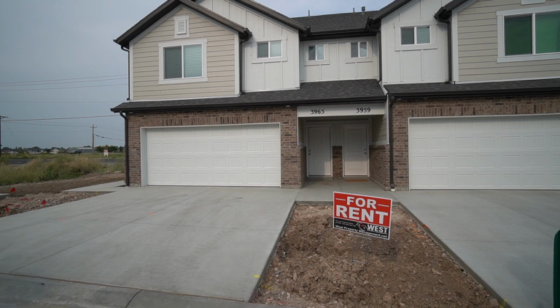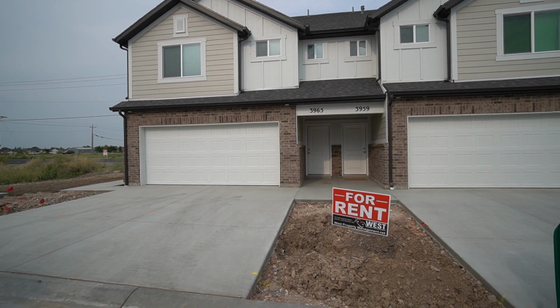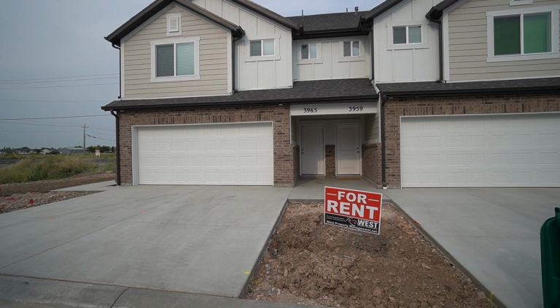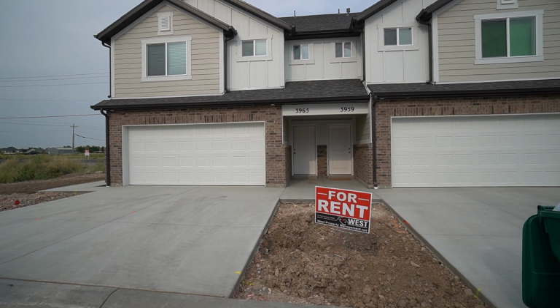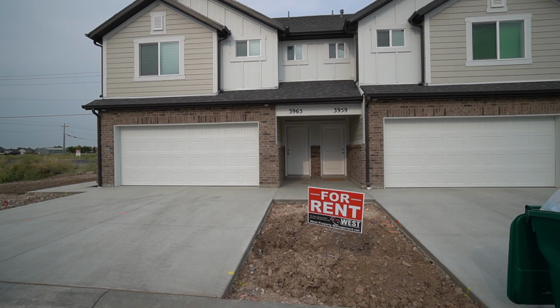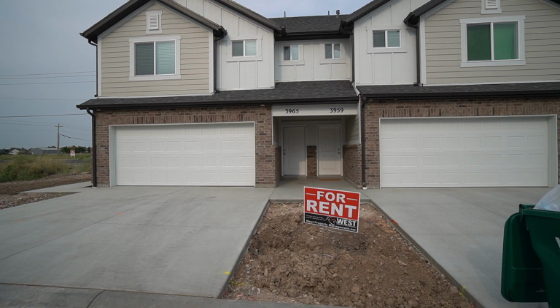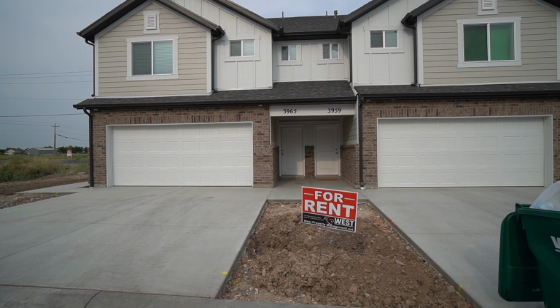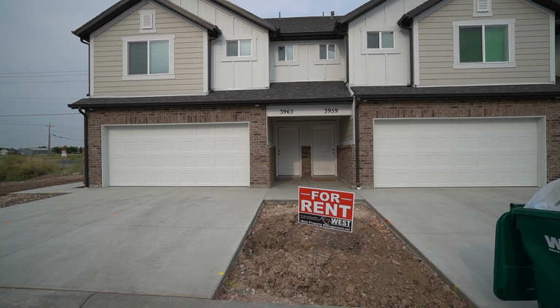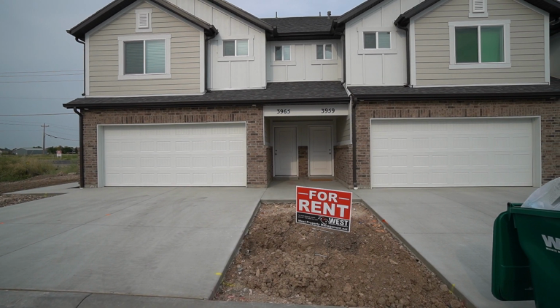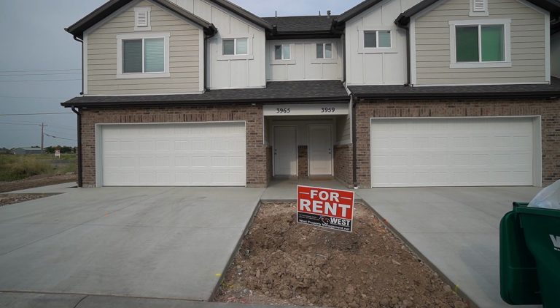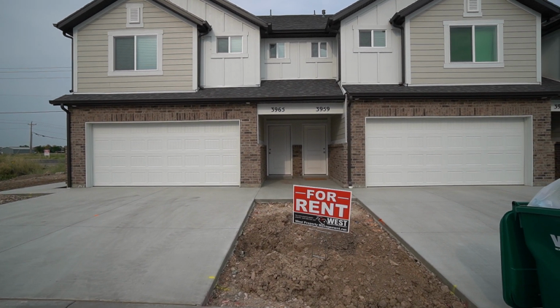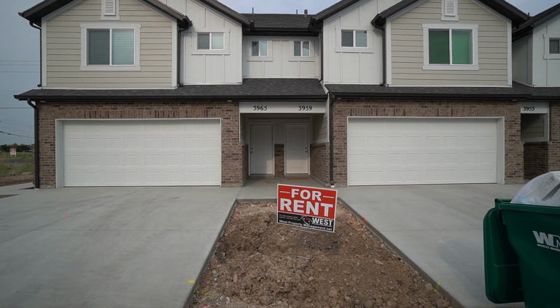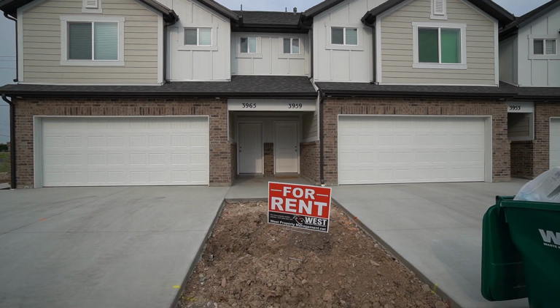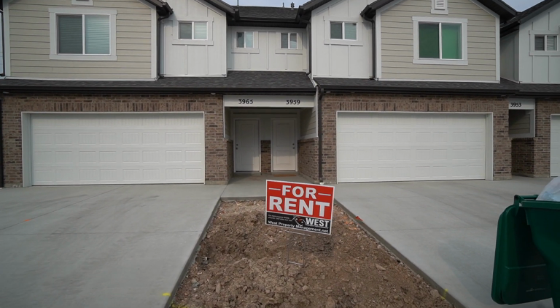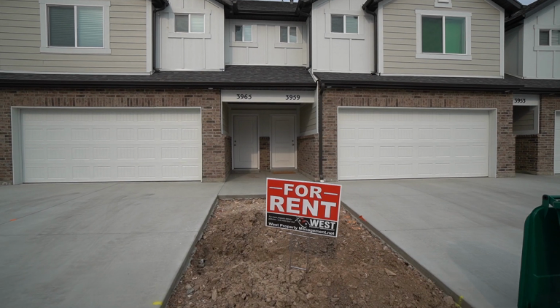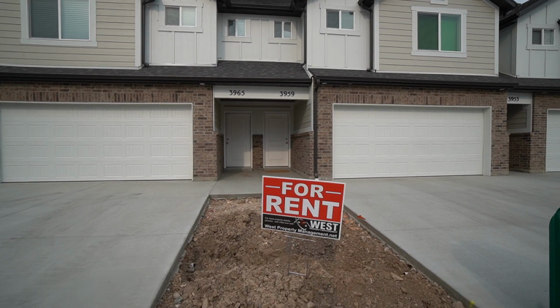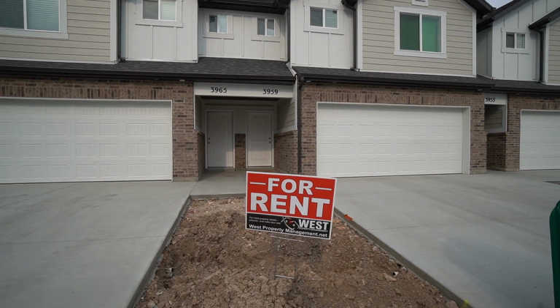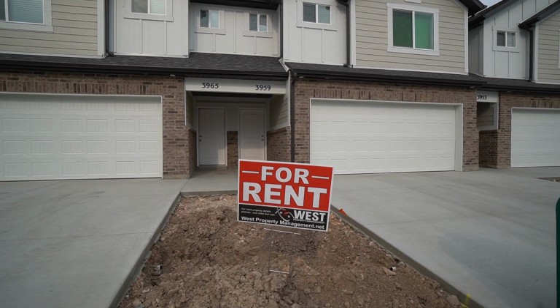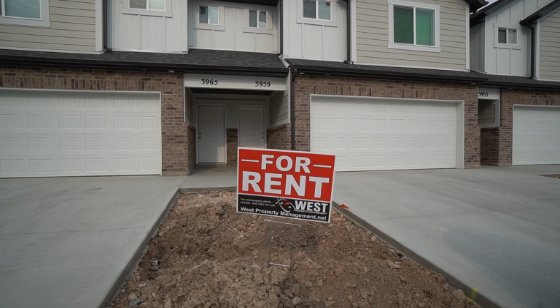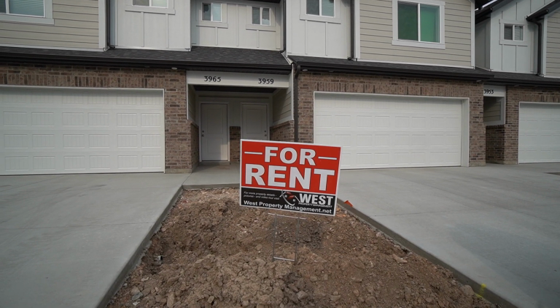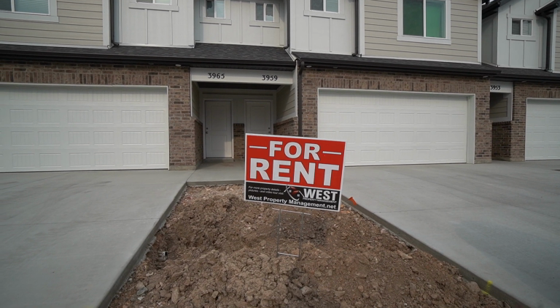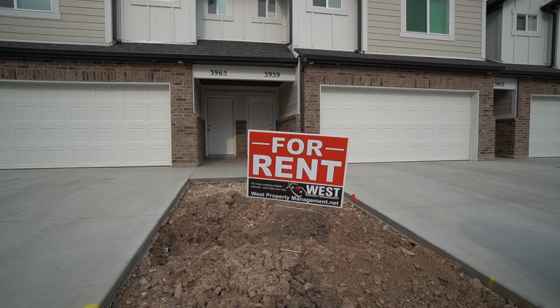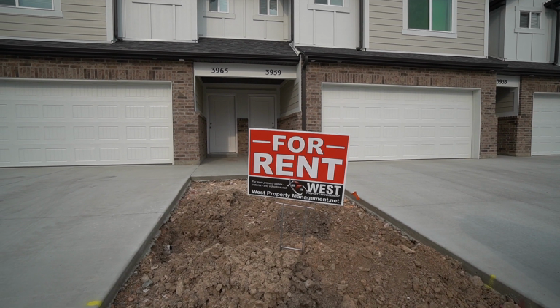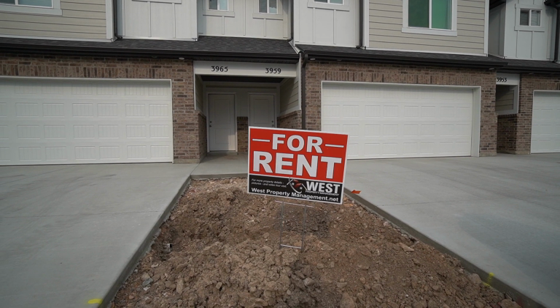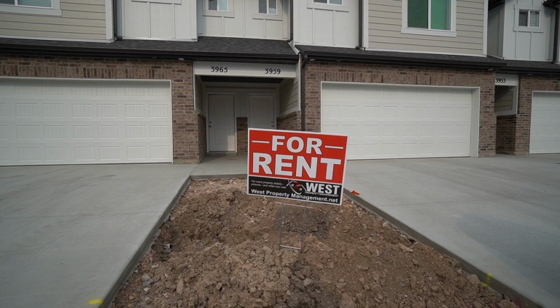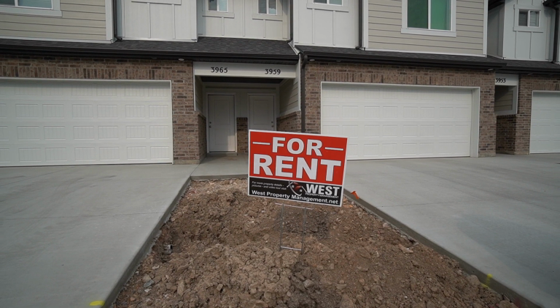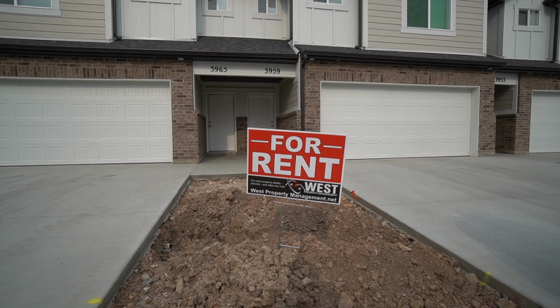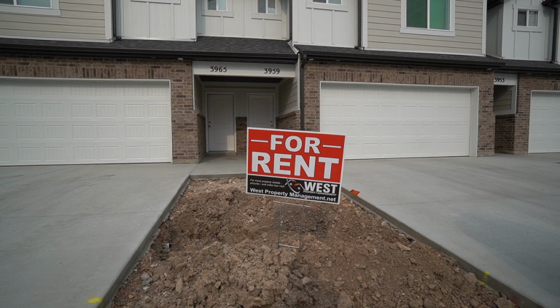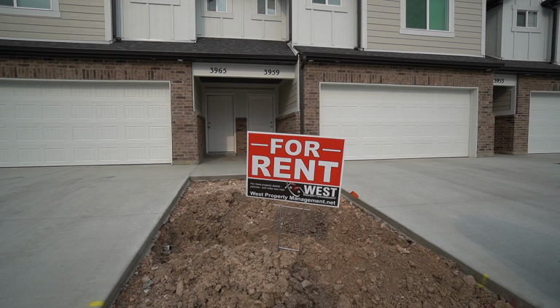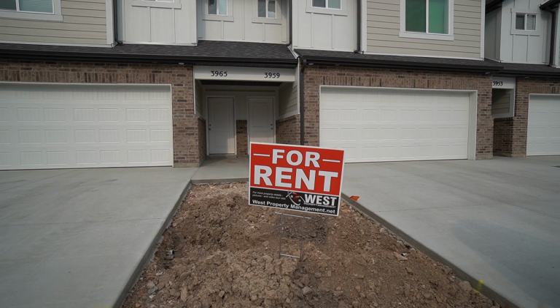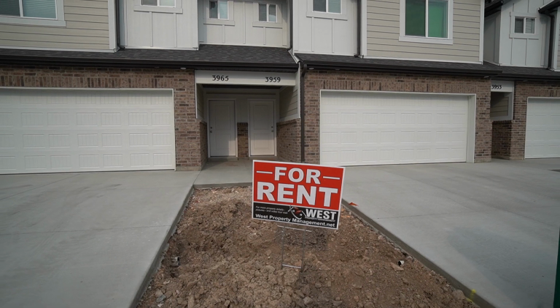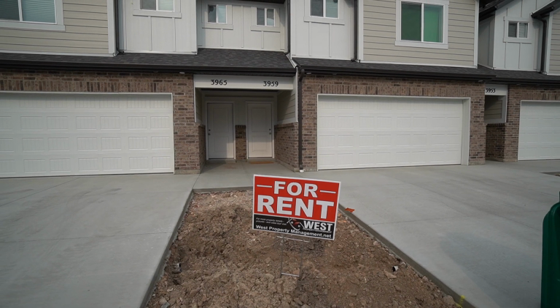Here we are with another video tour from West Property Management. If you like what you see, please go to our website at westpropertymanagement.net and fill out an application.